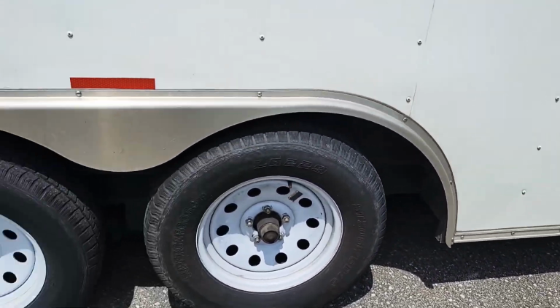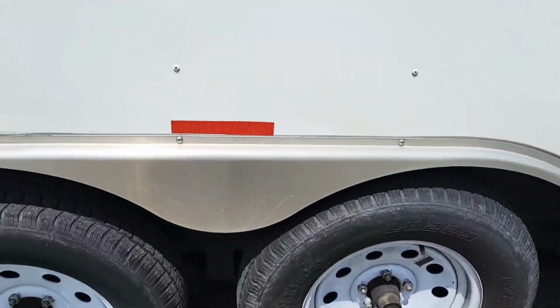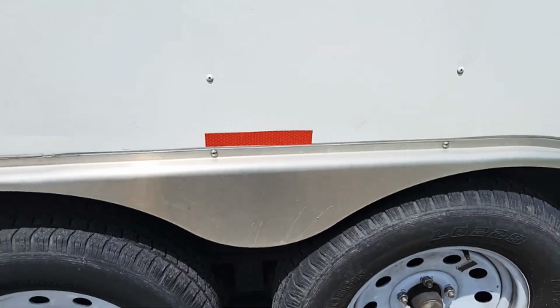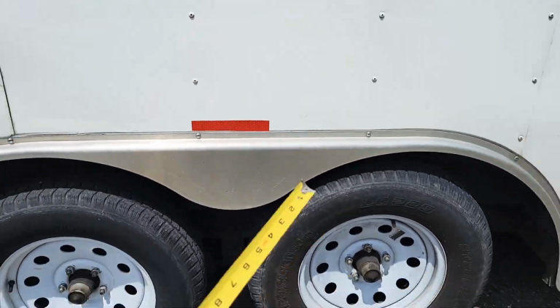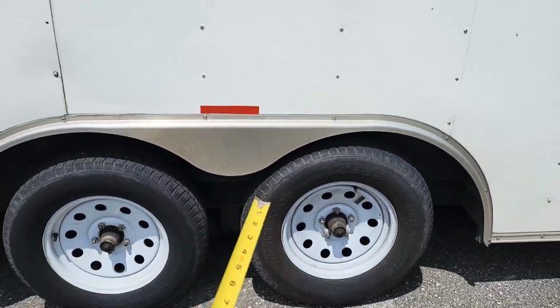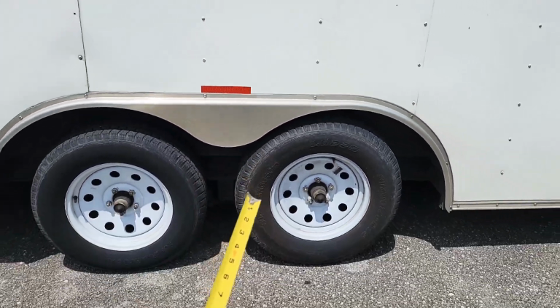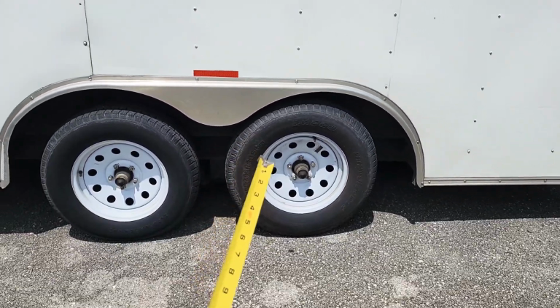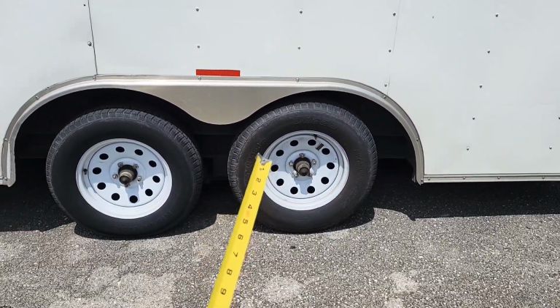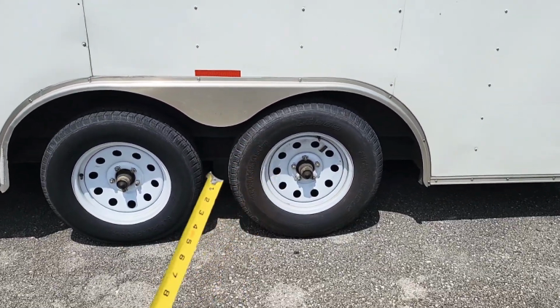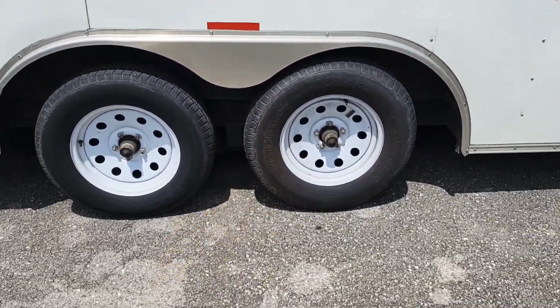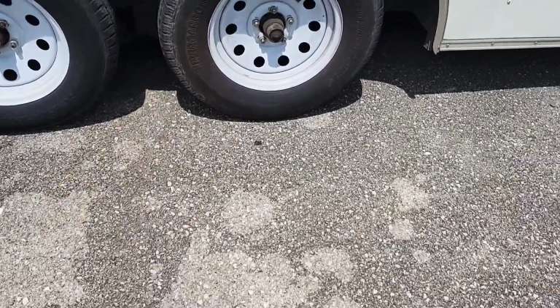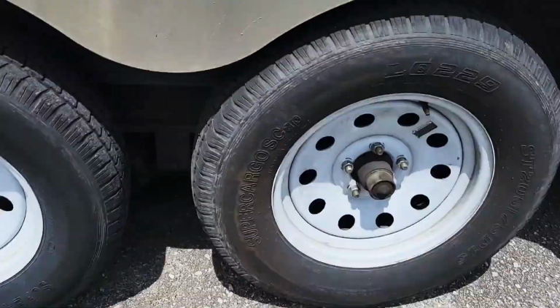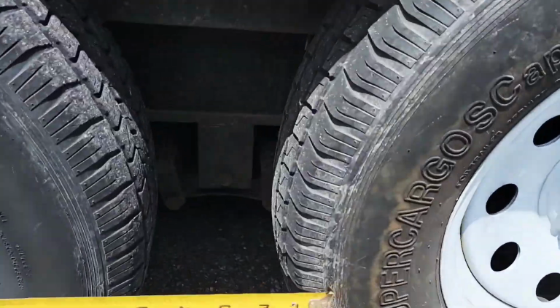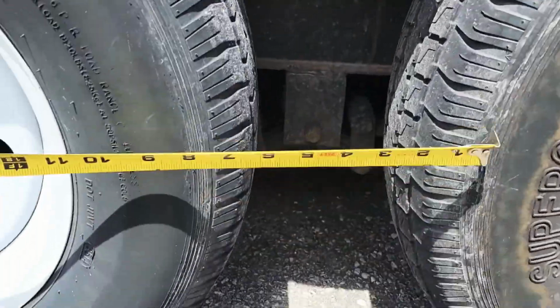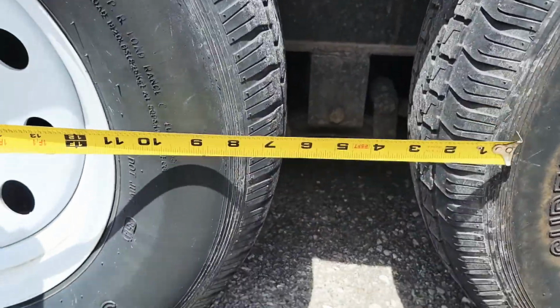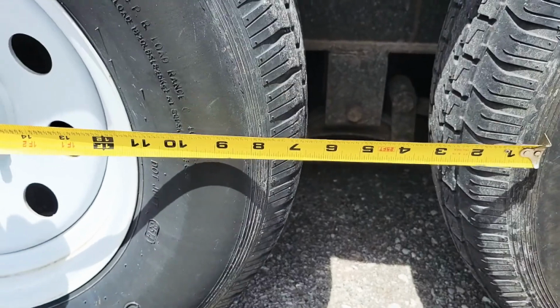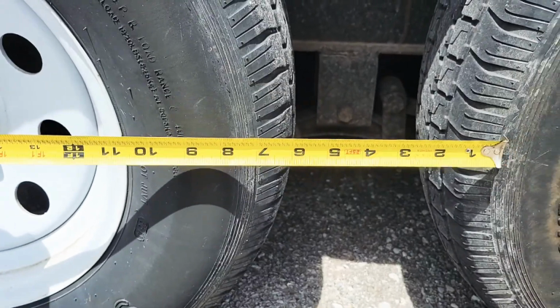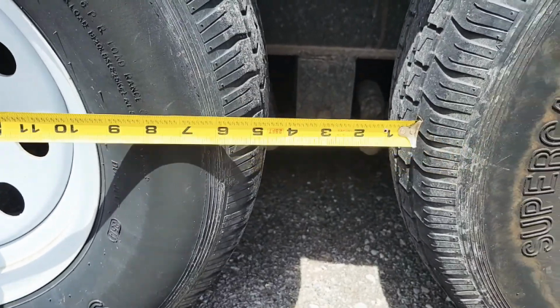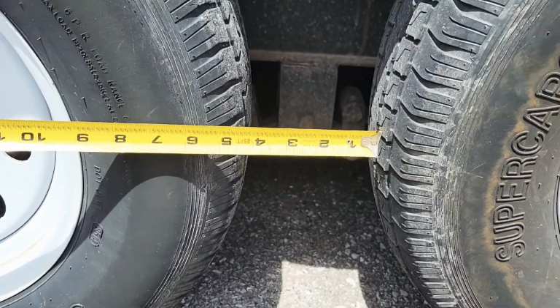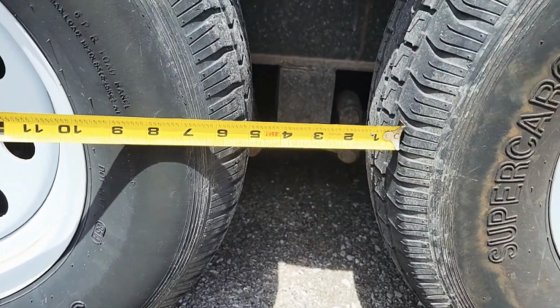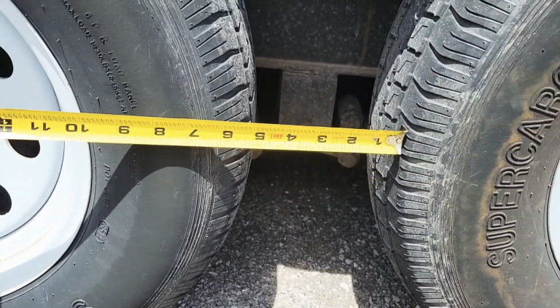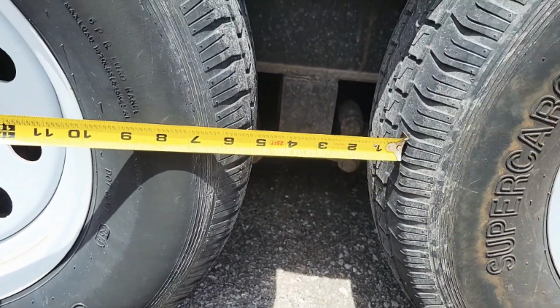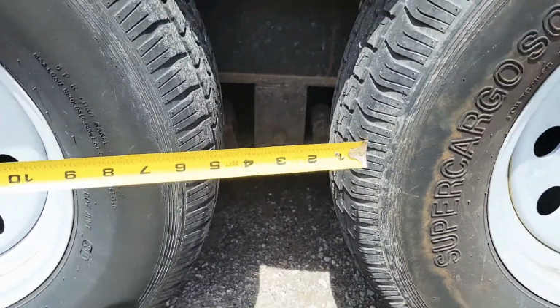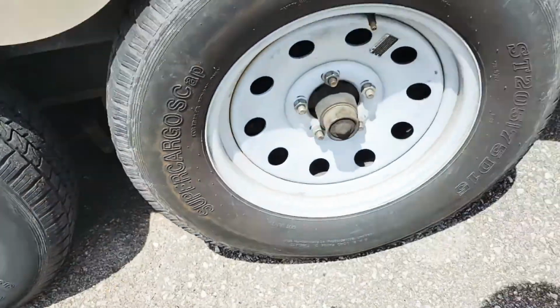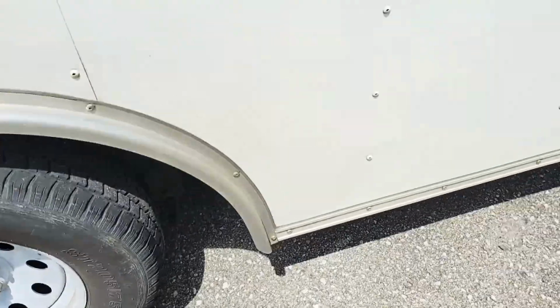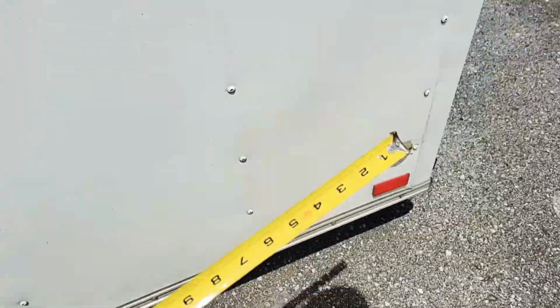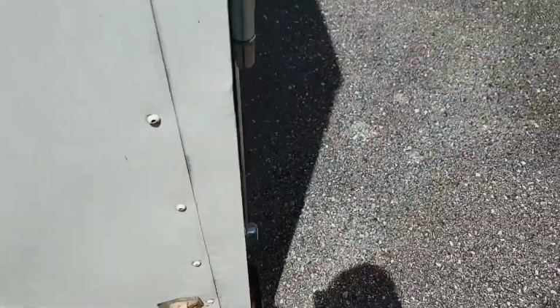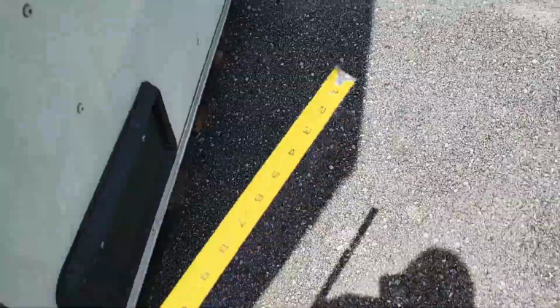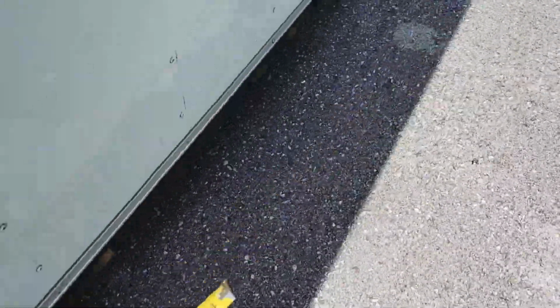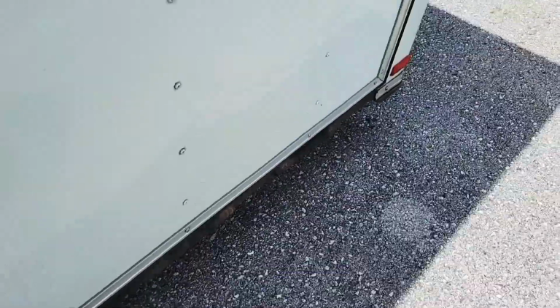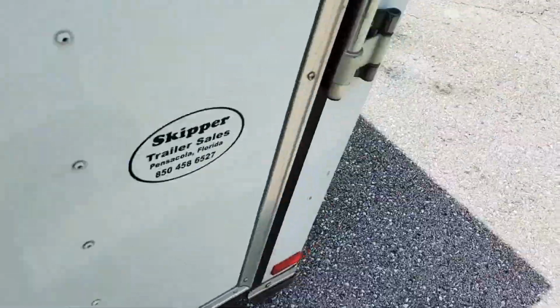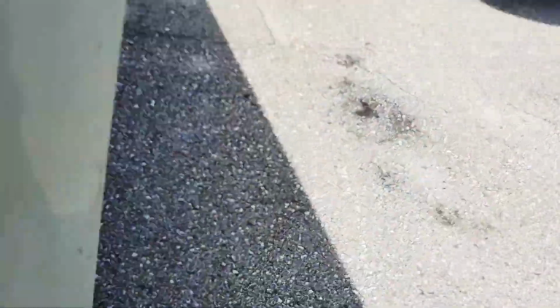So this is the difference here — you can see it. See how close the tire is? That's not right. Let's go from there, there — there you go. Now let's go around here. It's a 16-foot double axle.